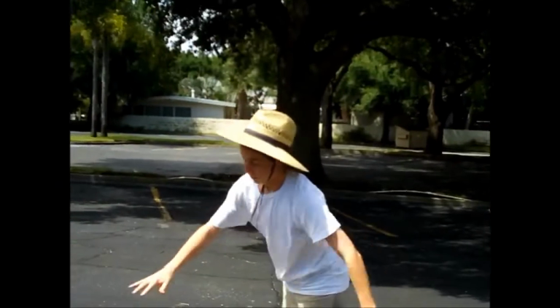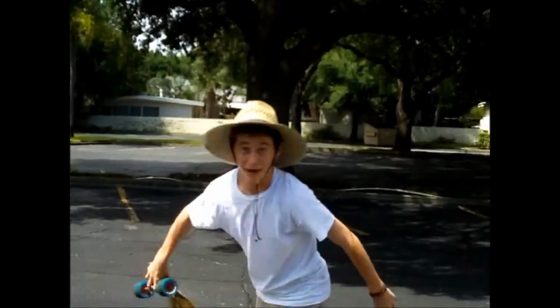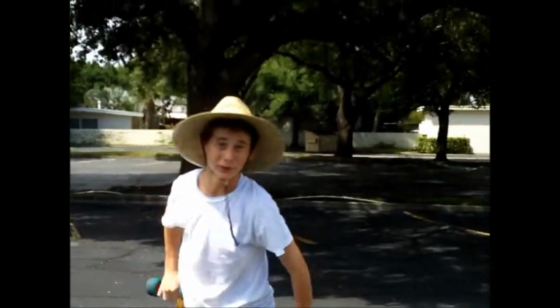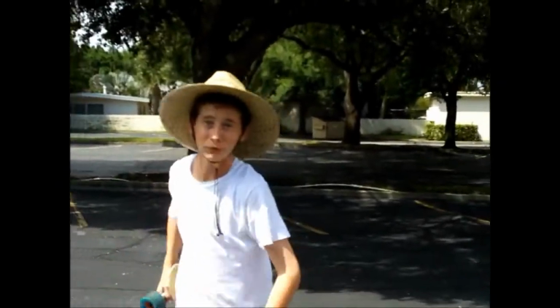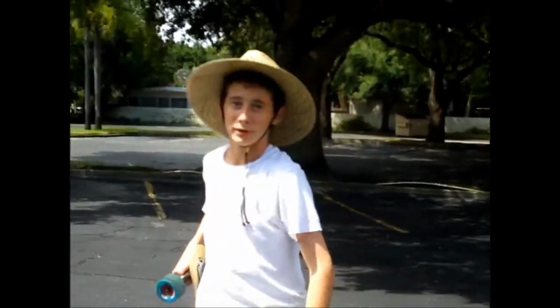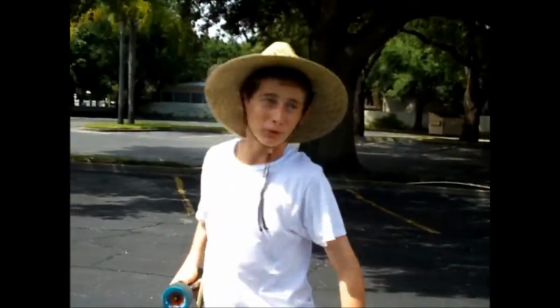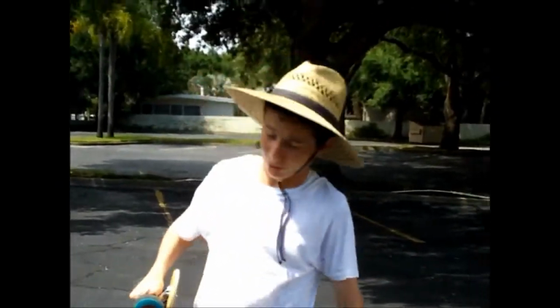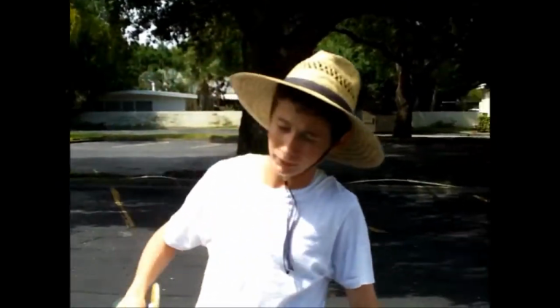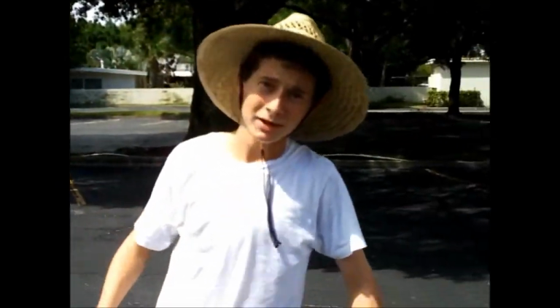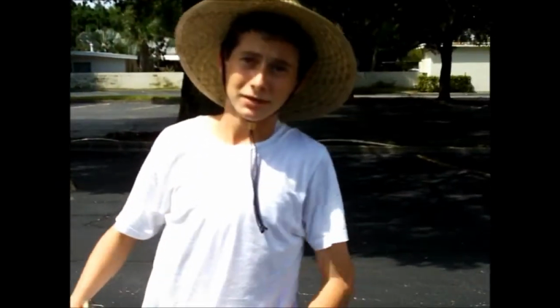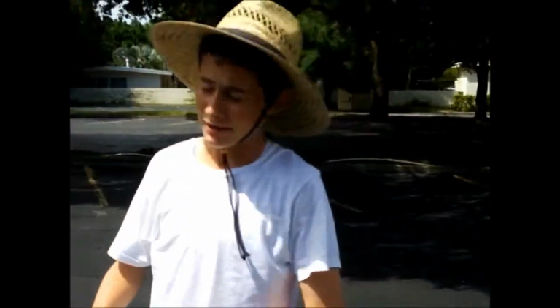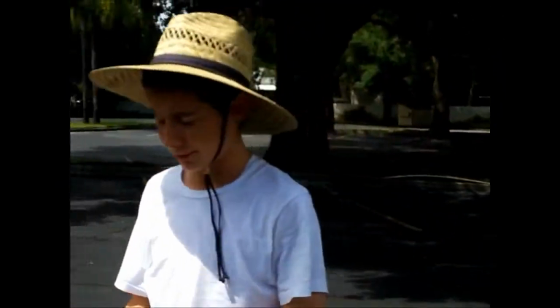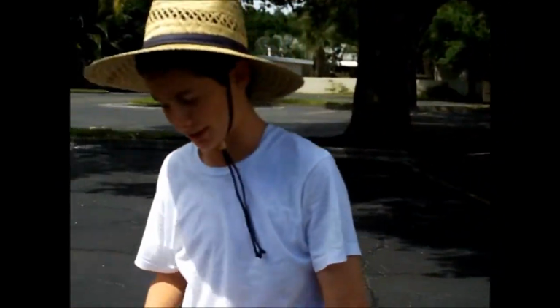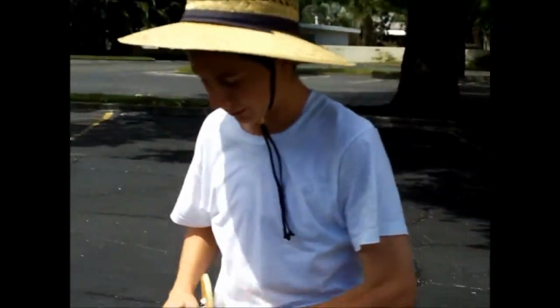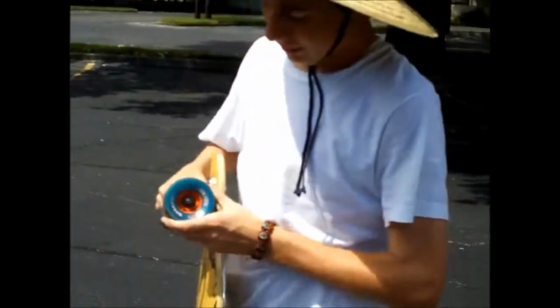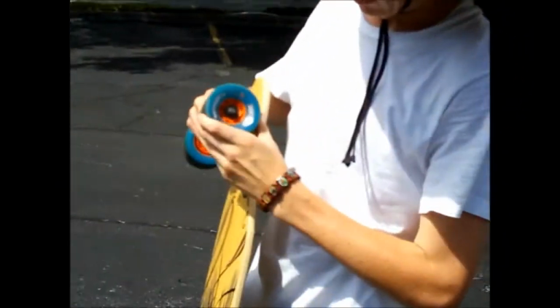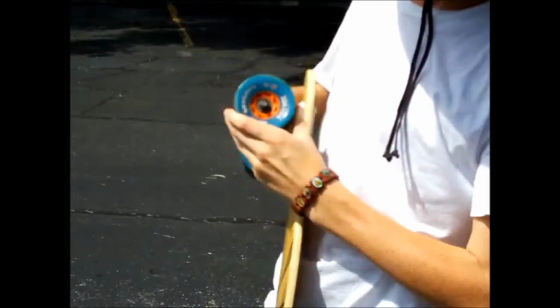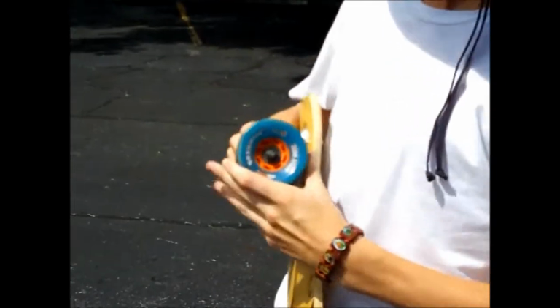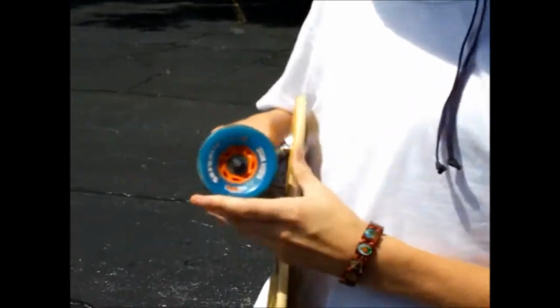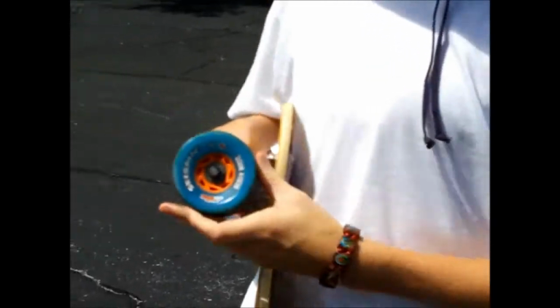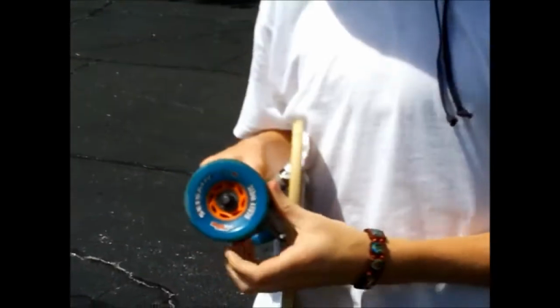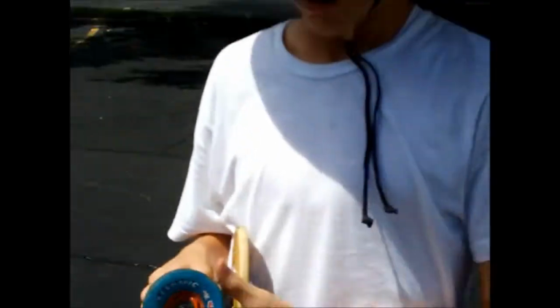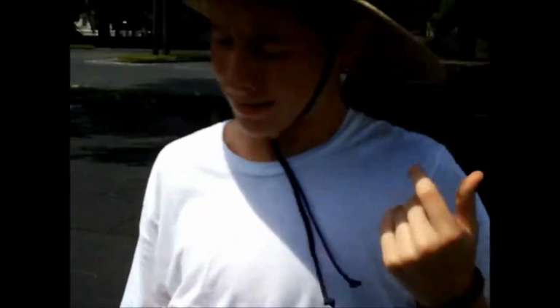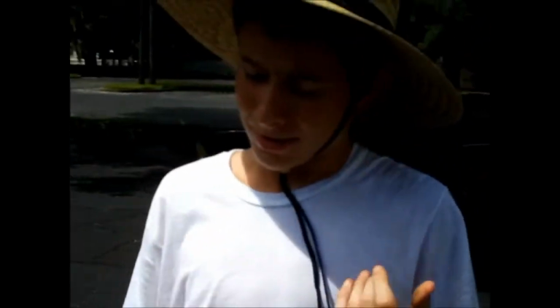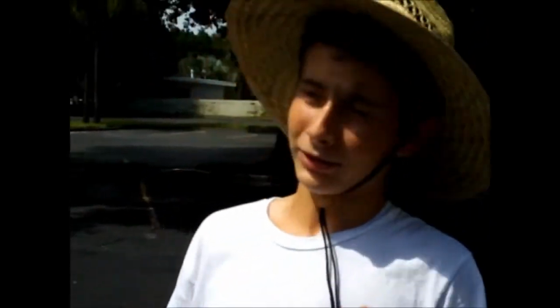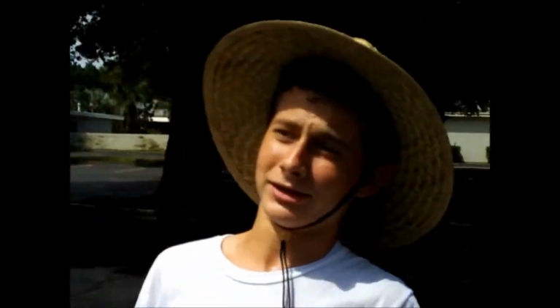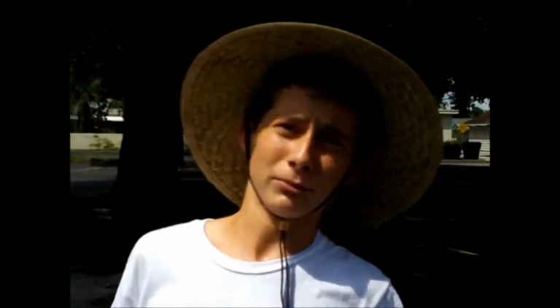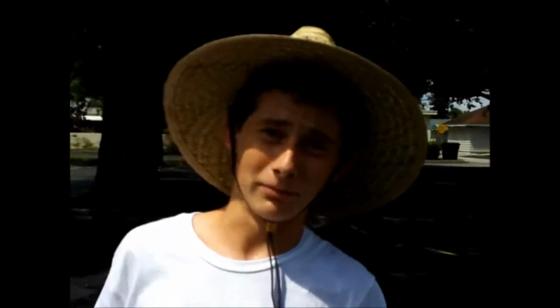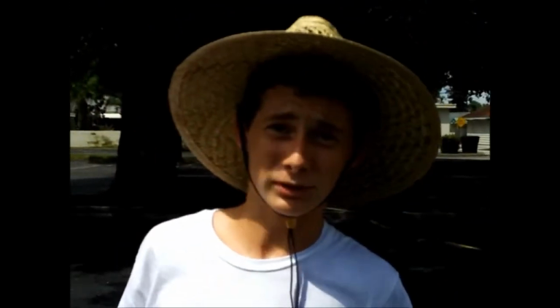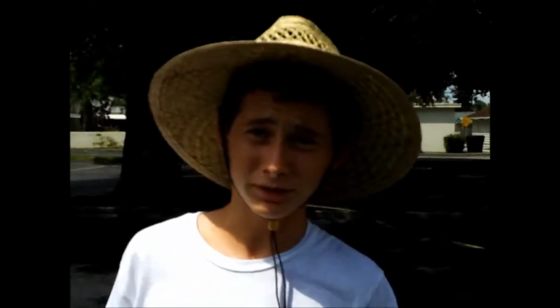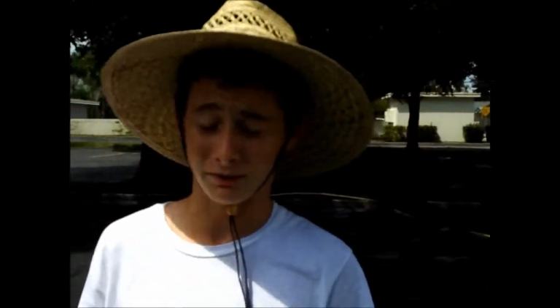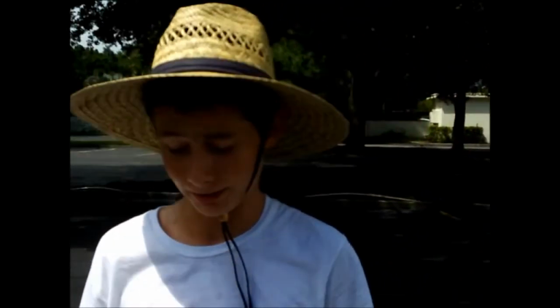Hi, I'm Sam Bilson with OFC Longboards, and today I was testing out the Seismic Blast Wave Wheels, and I think they're definitely one of the best wheels in the line.